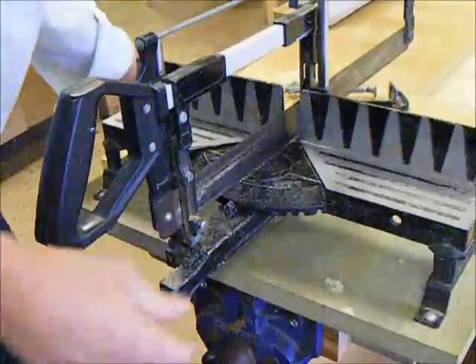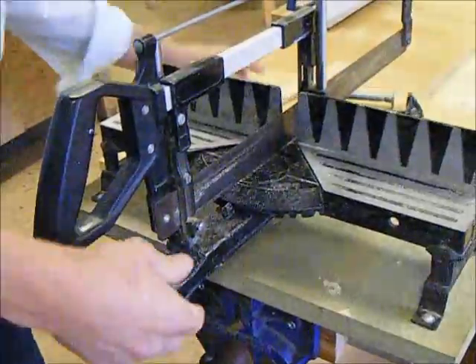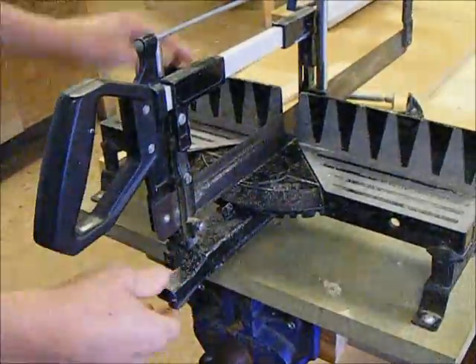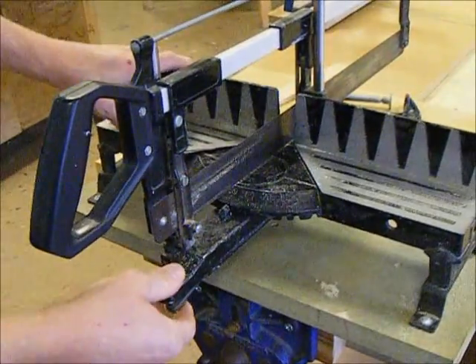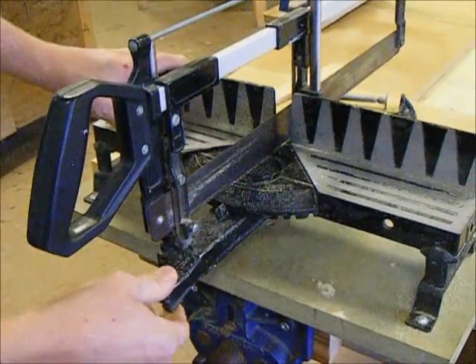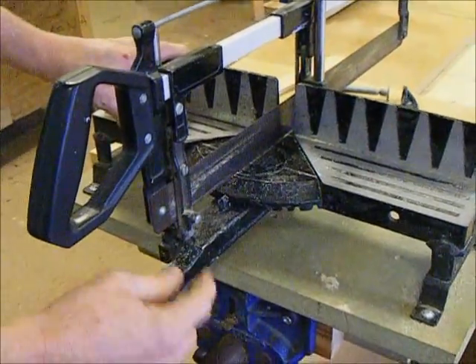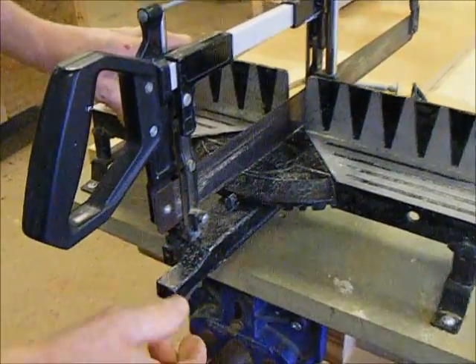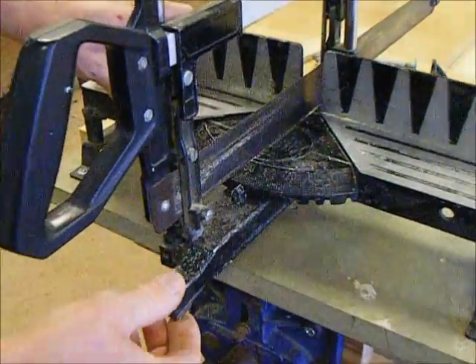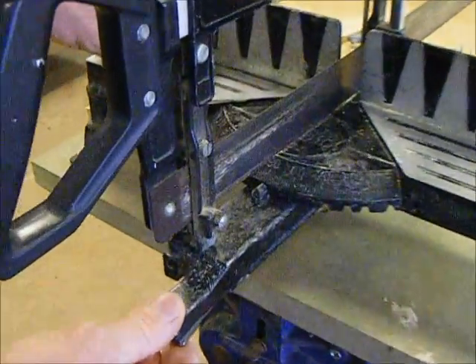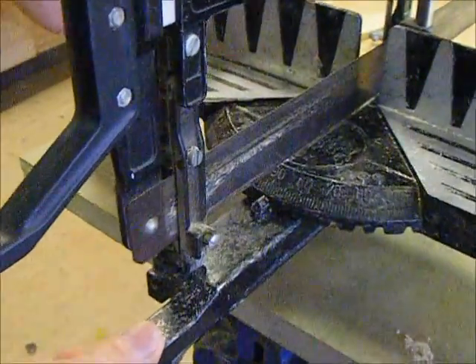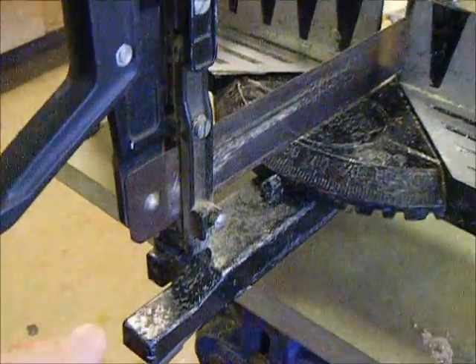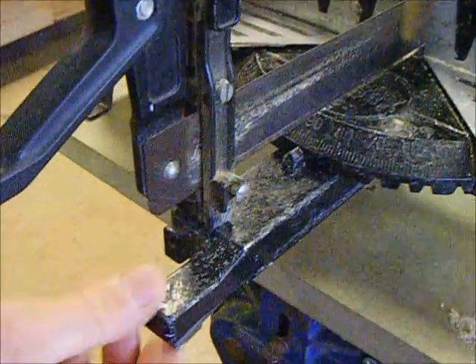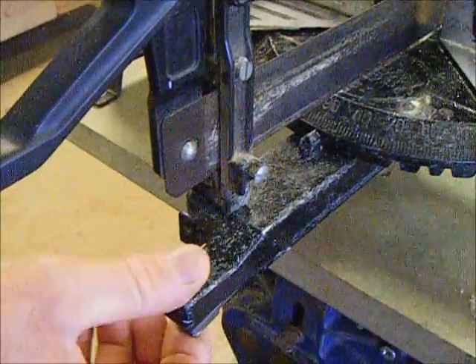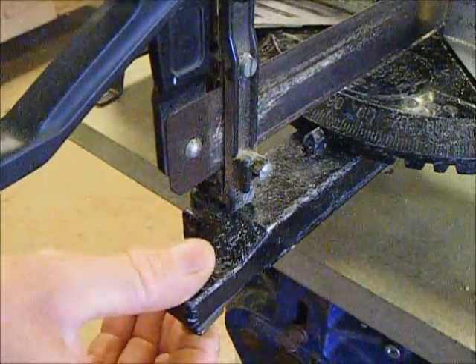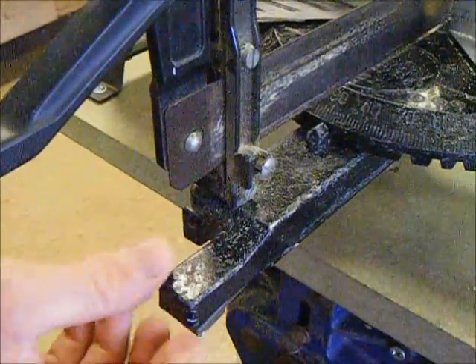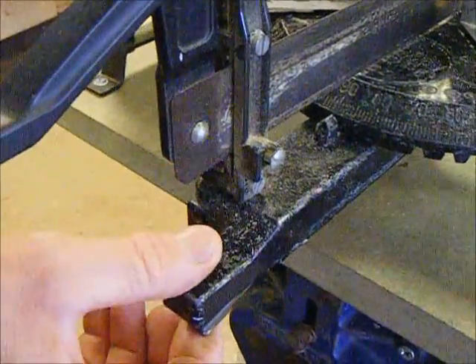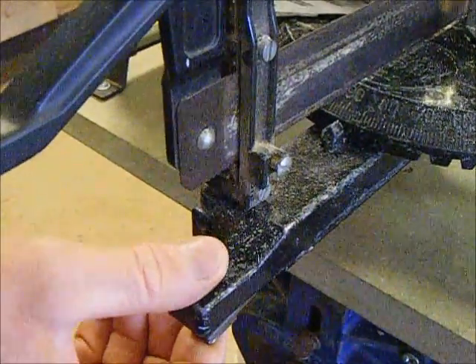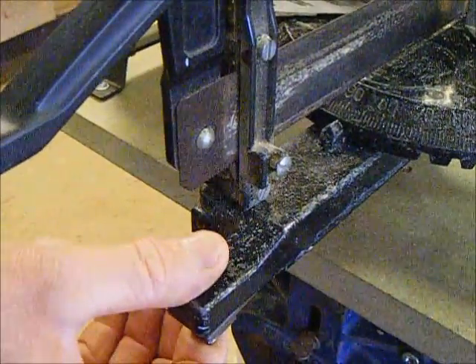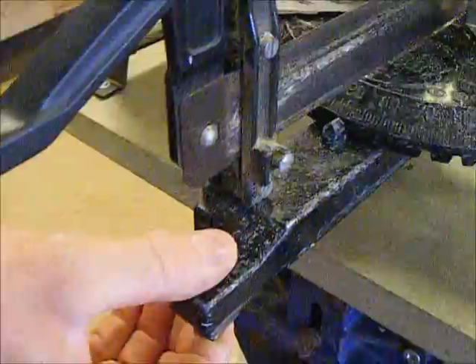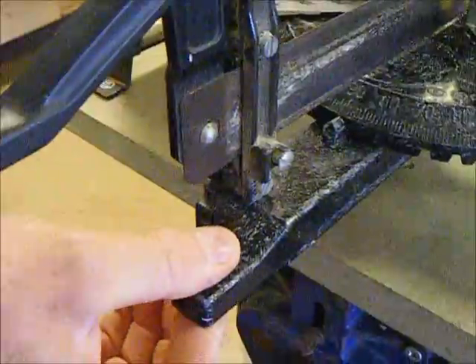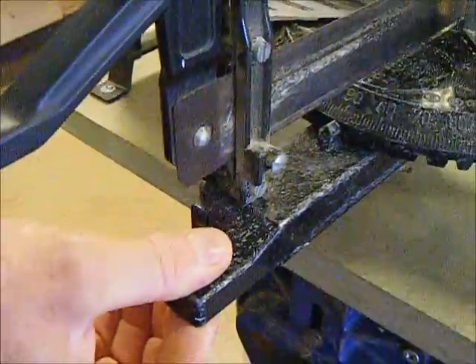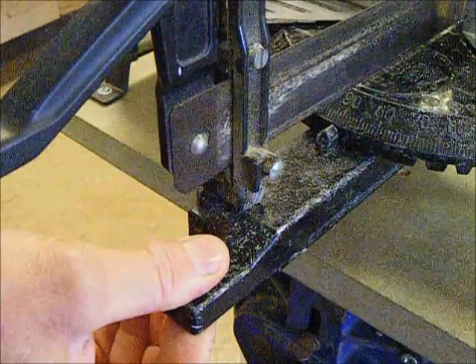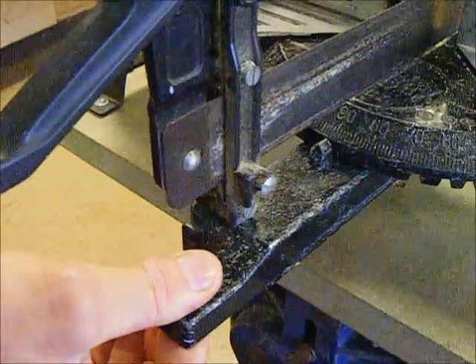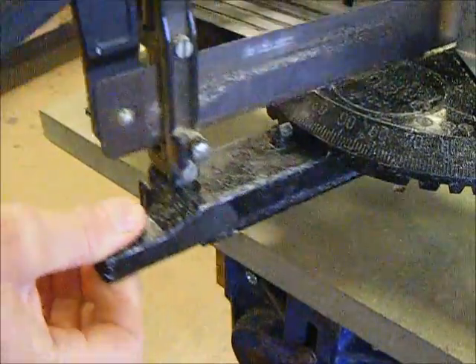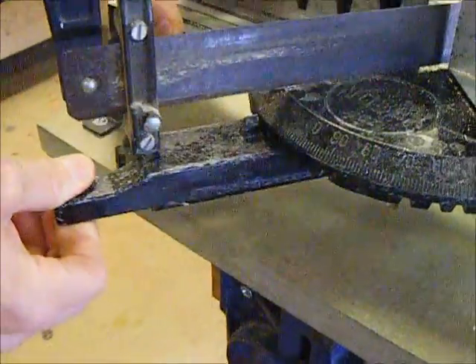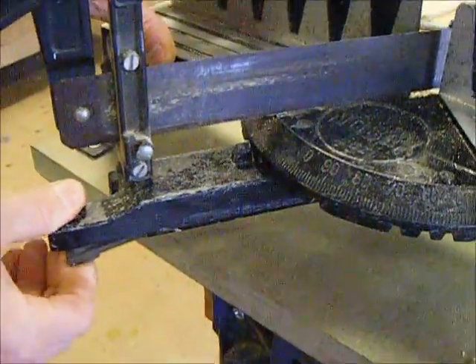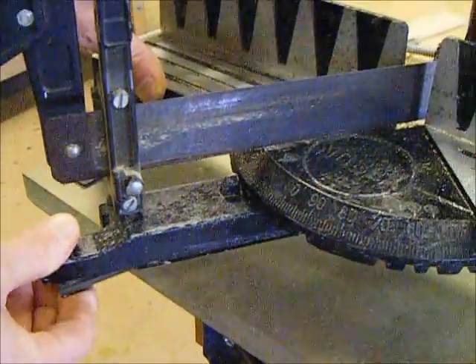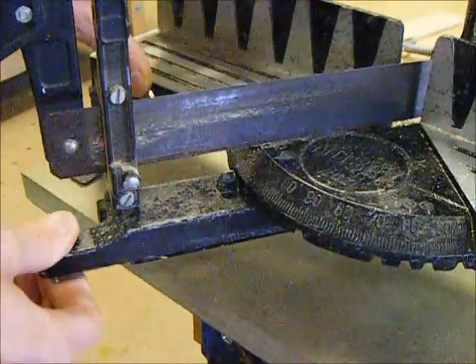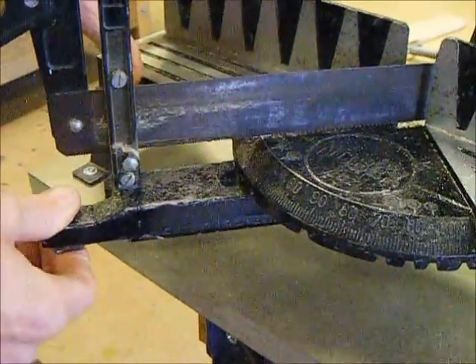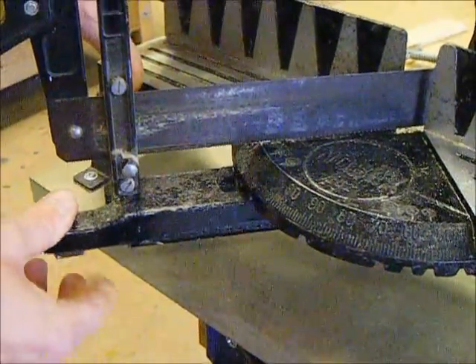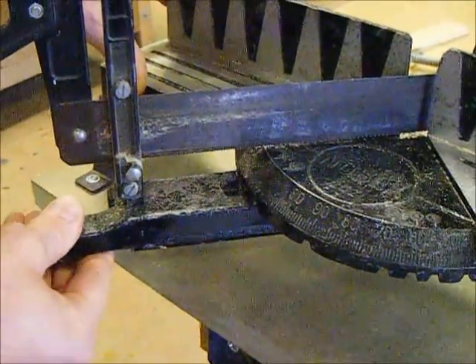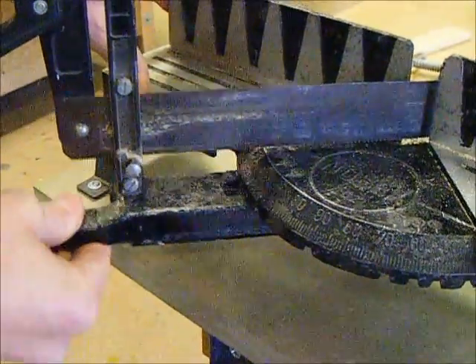On the mitre saw you can adjust the angle of the saw, usually by either moving a lever, or in this case lifting a lever up, and you can bring it round and it'll lock at different angles.